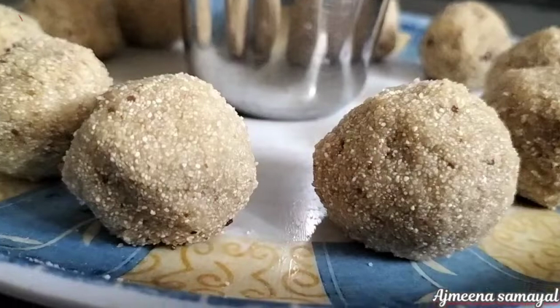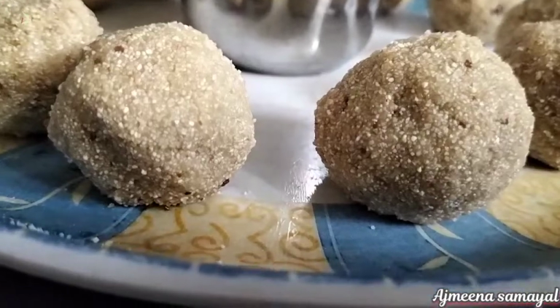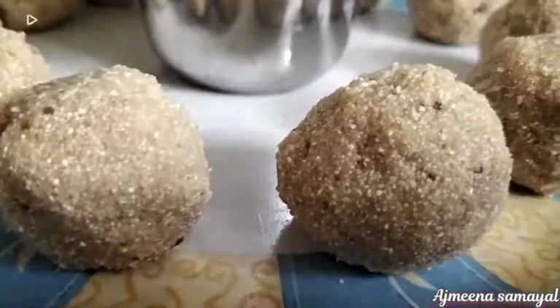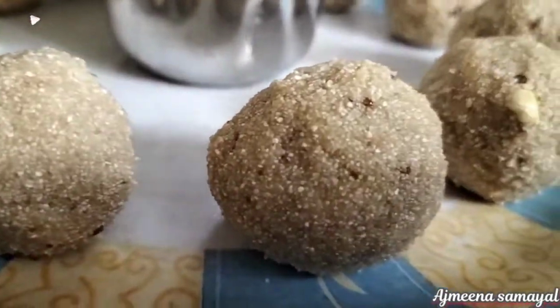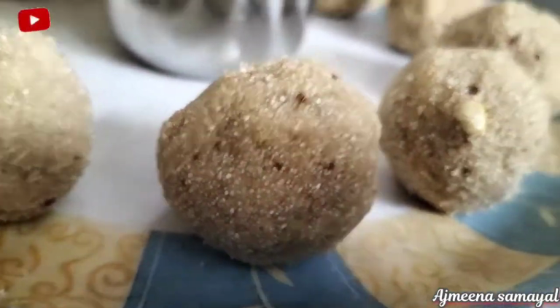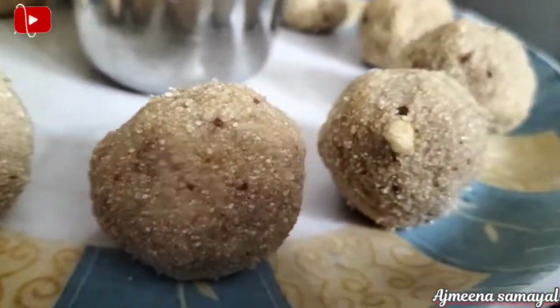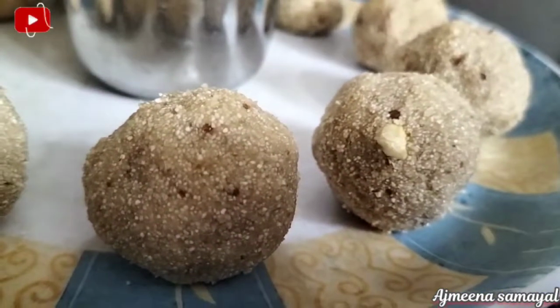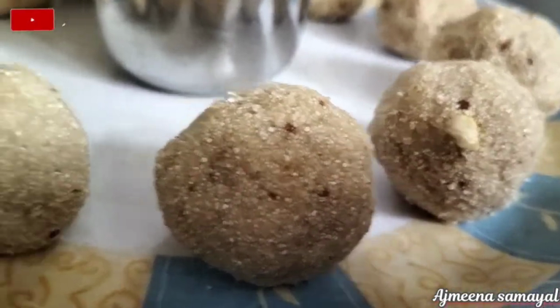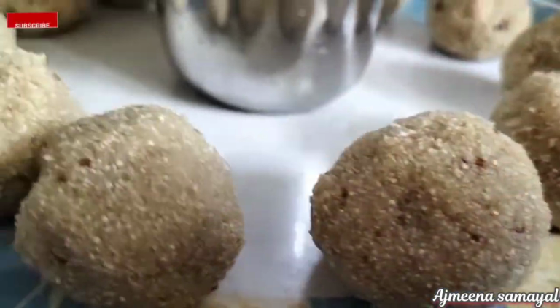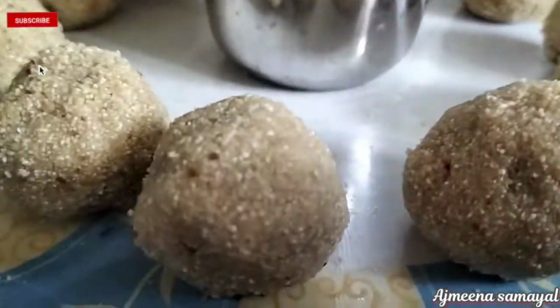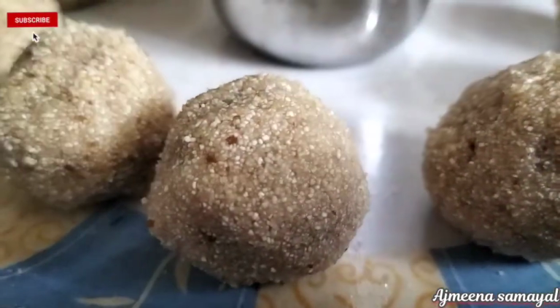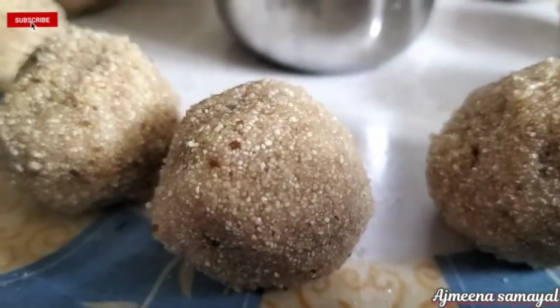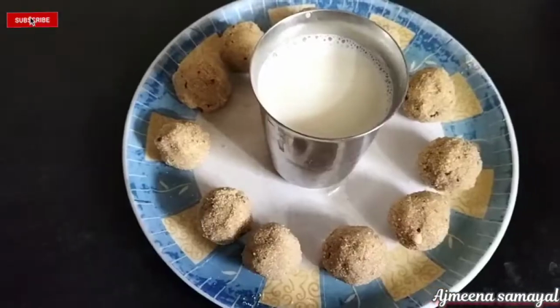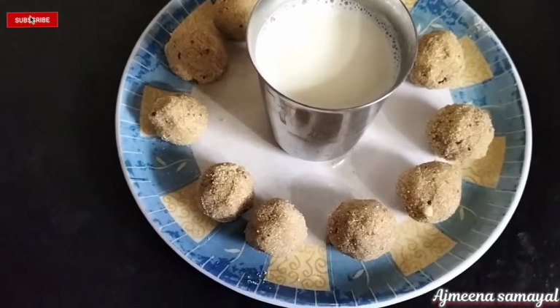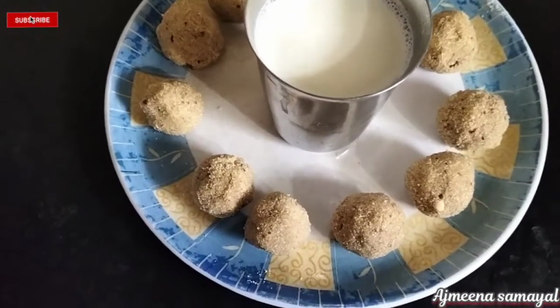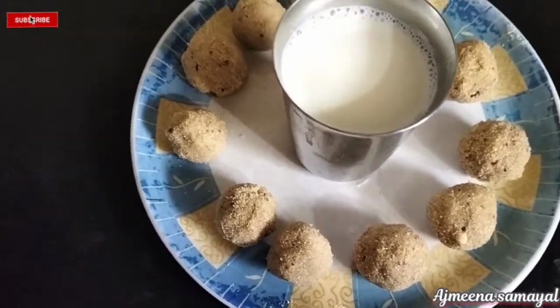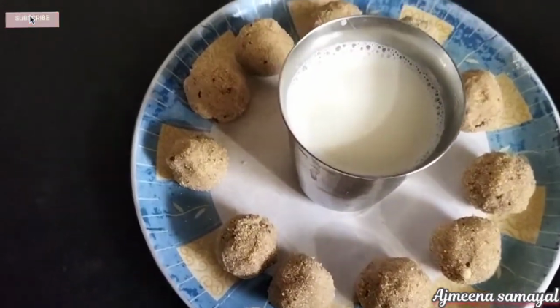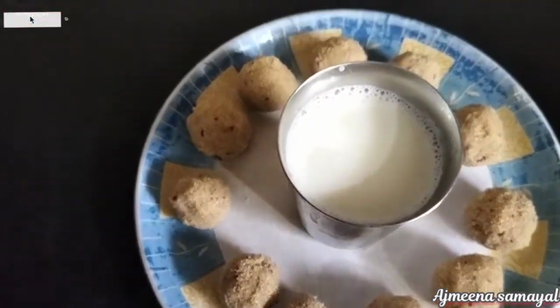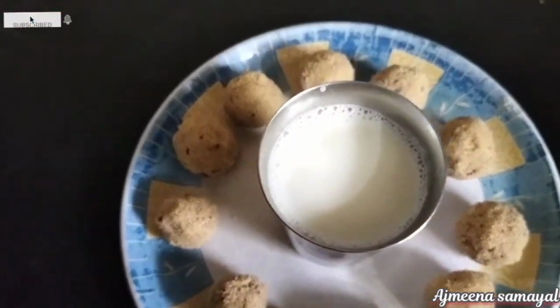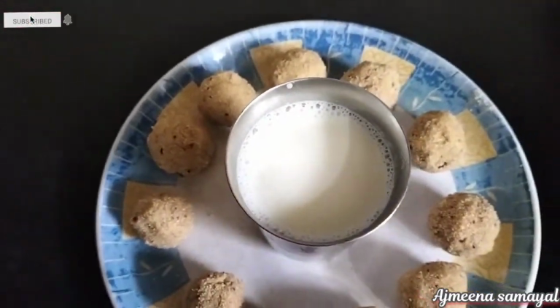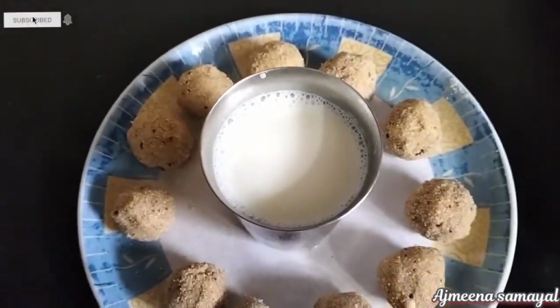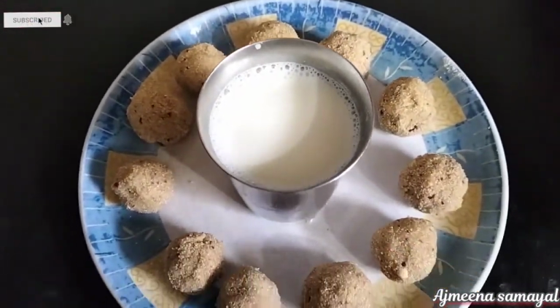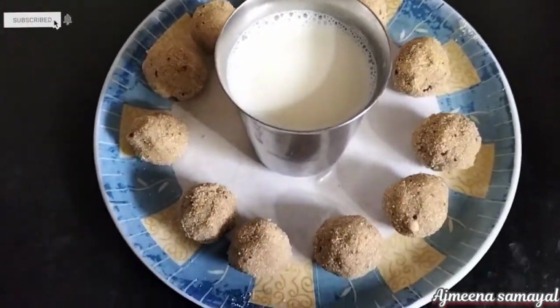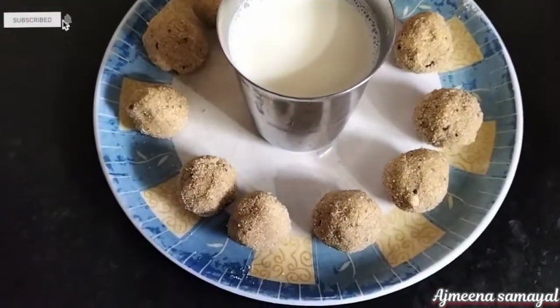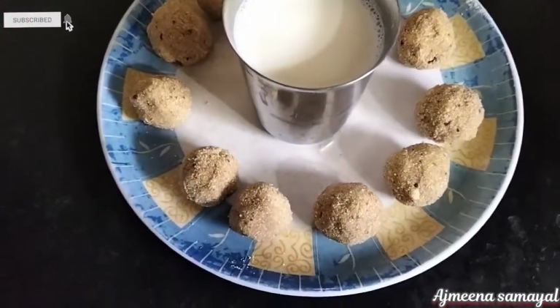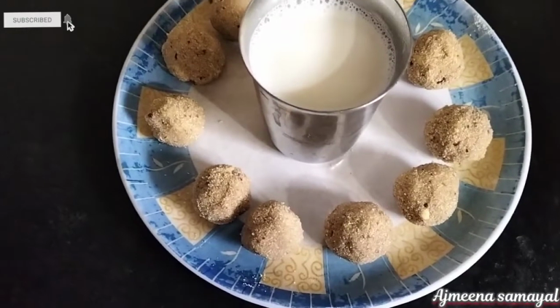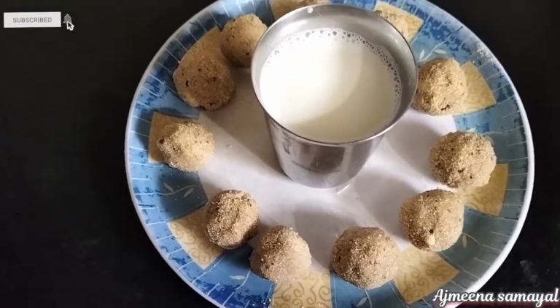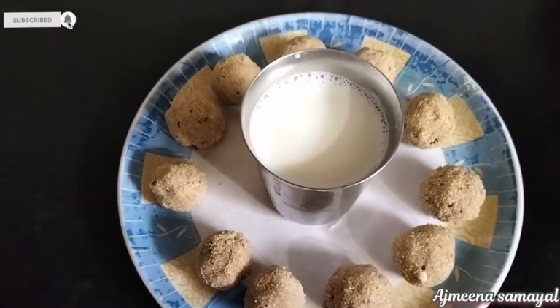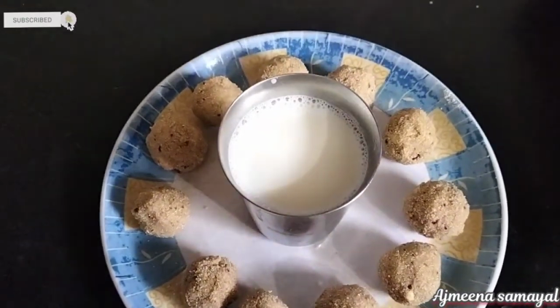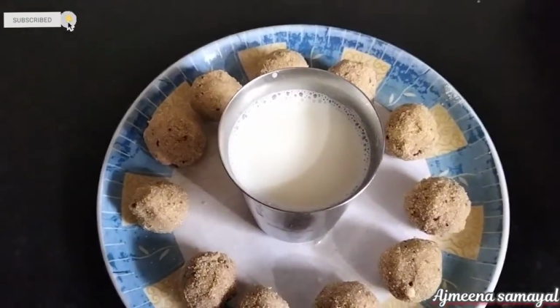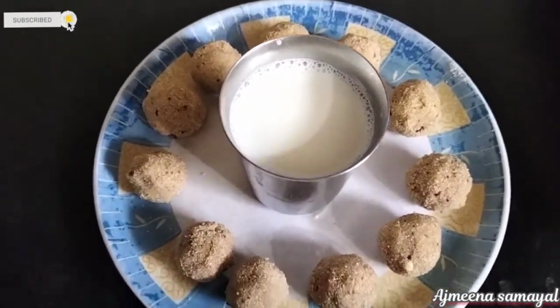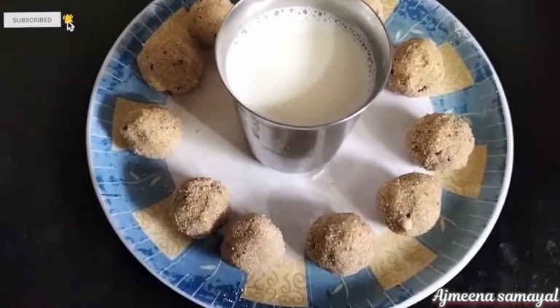Hi friends, Assalamualaikum. Welcome to our channel. This is a healthy recipe for our channel. If you want to eat a healthy recipe for kids, you can make a healthy recipe for your kids.